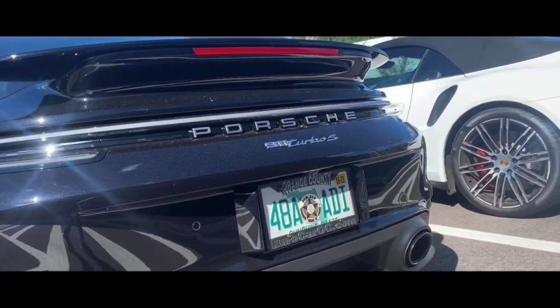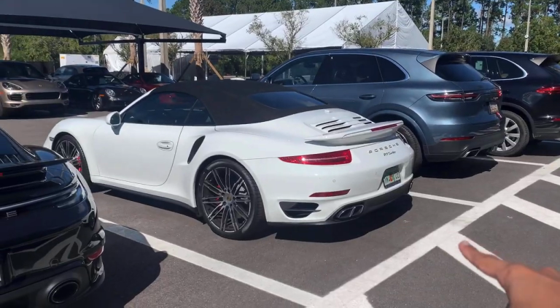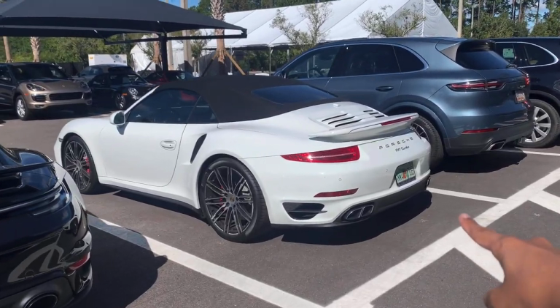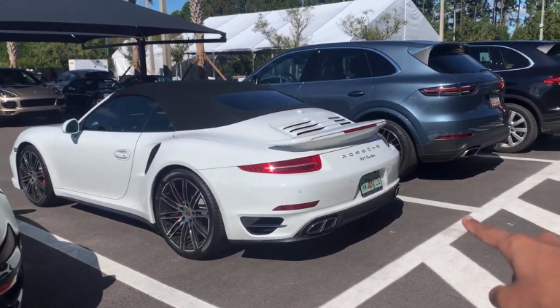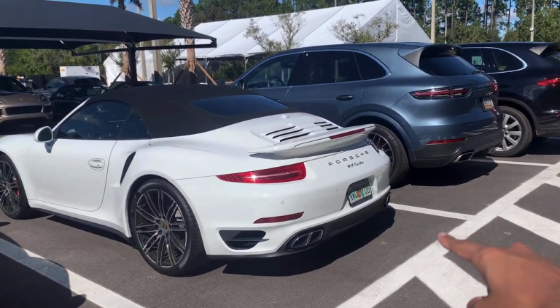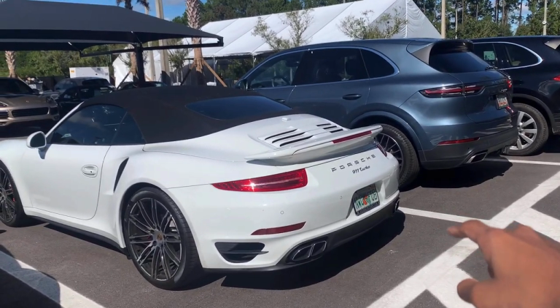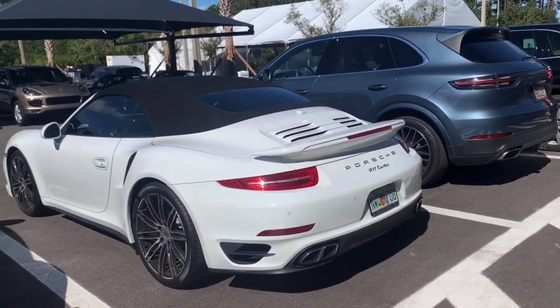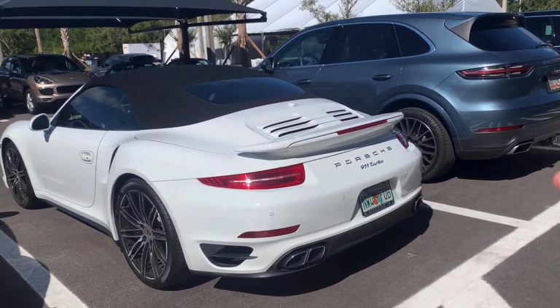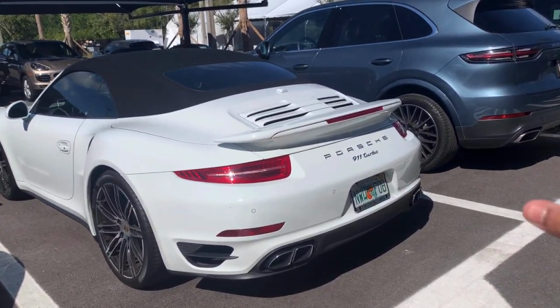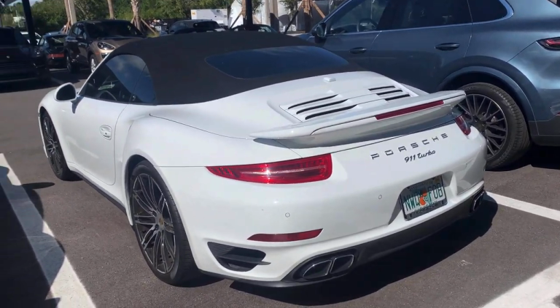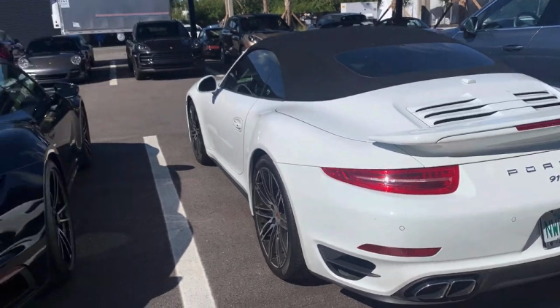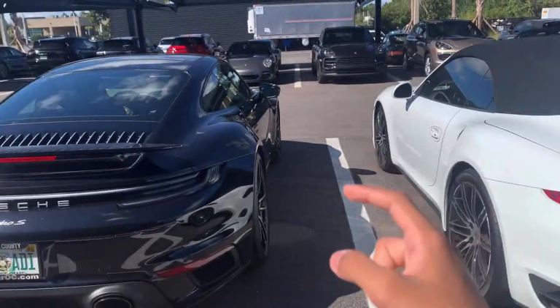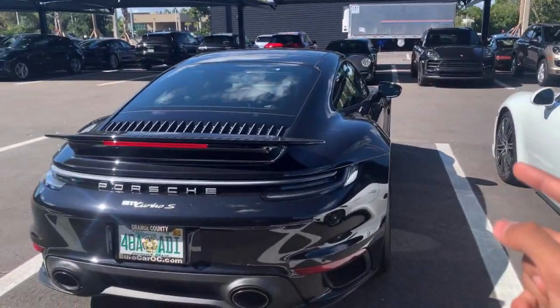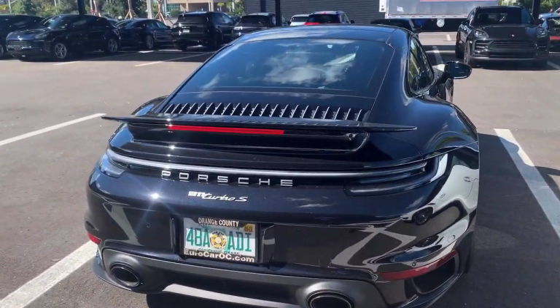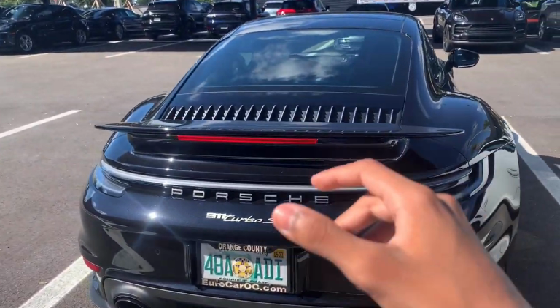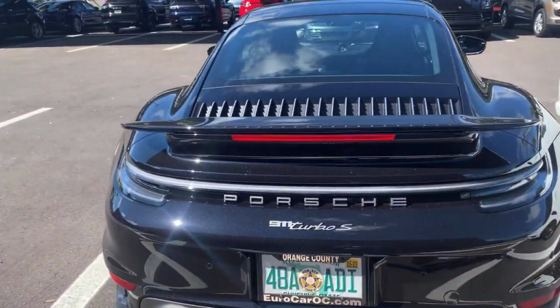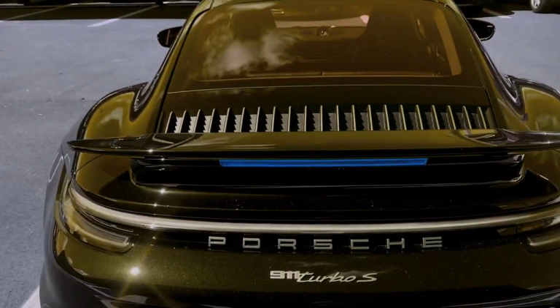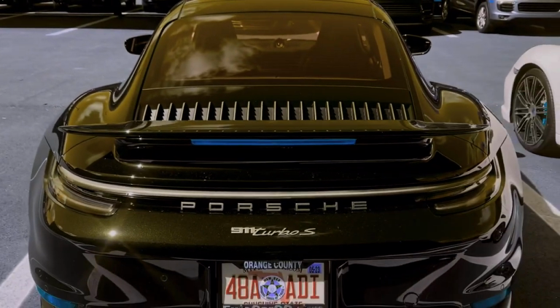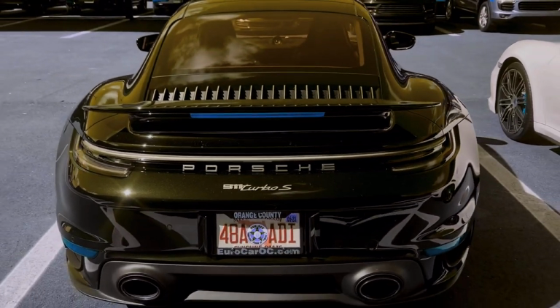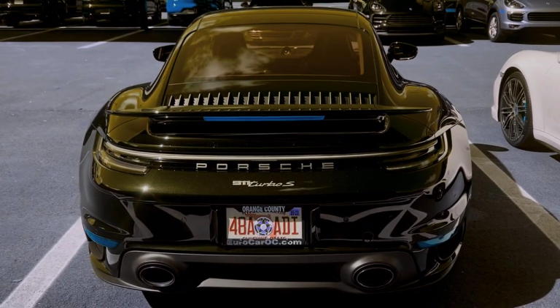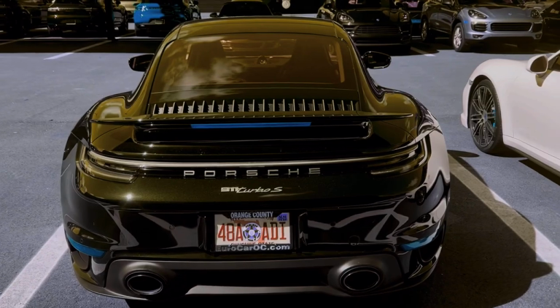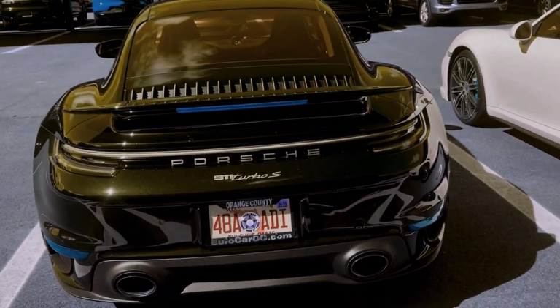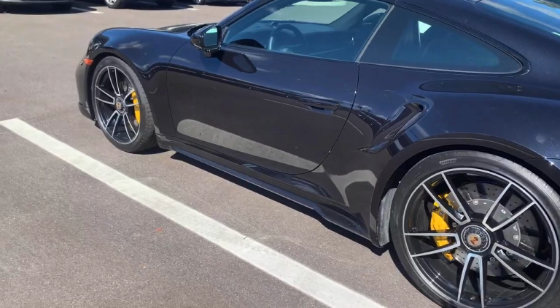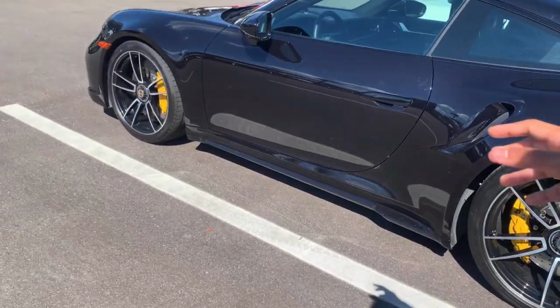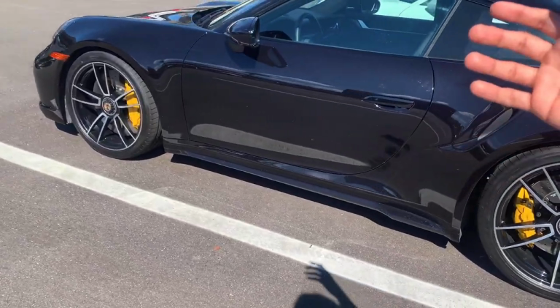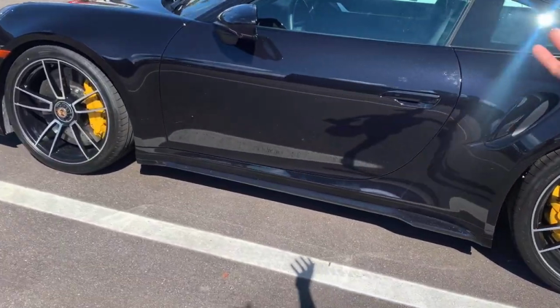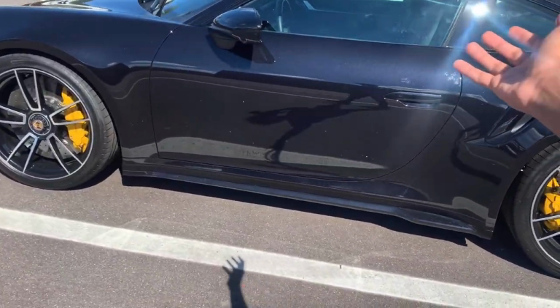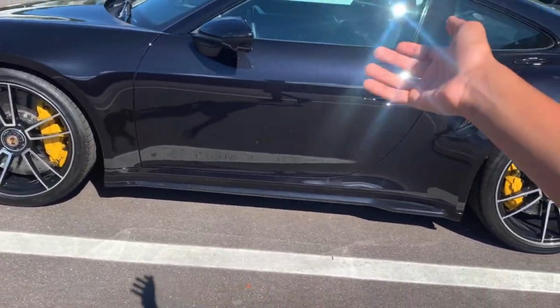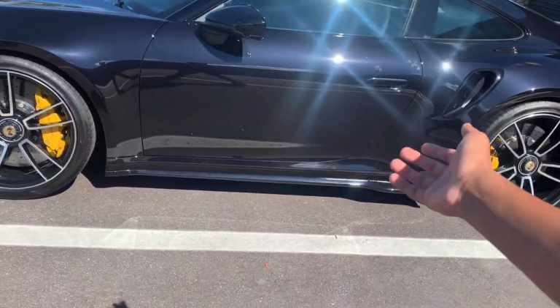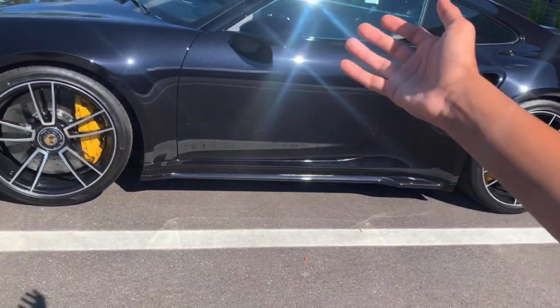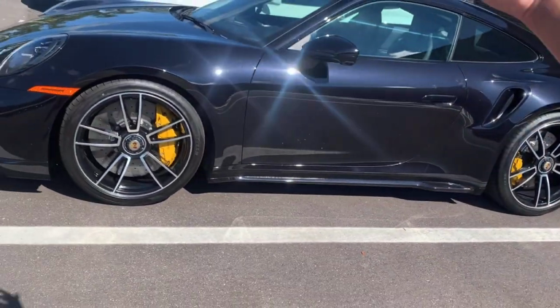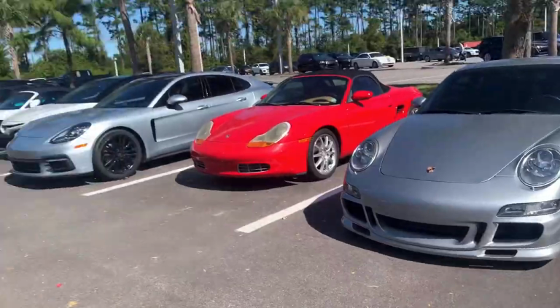Here we have the 991 generation Turbo S. I think the rear is the perfect width for me. The 992 has just gotten so wide — check out this thing, it's huge. It does give the car a muscular look, but it's a 911; it doesn't need to be muscular, it just needs to look pretty.